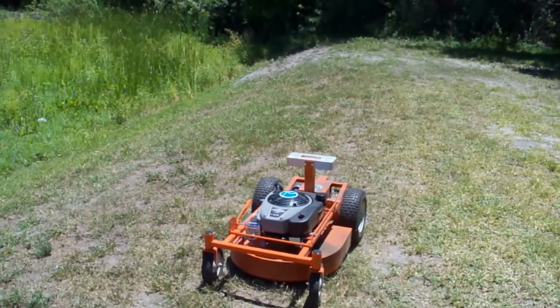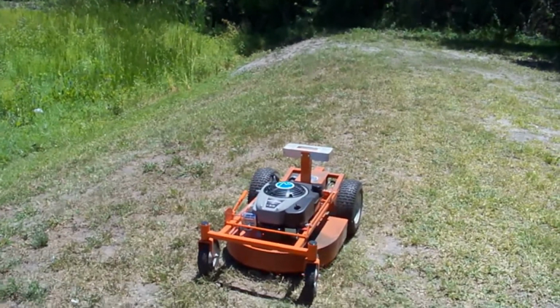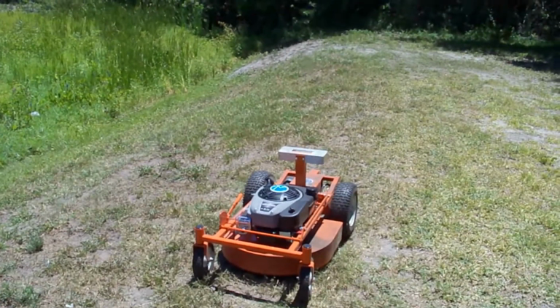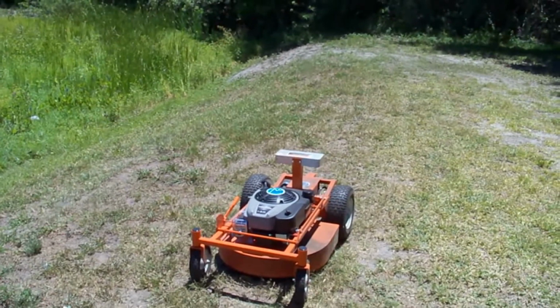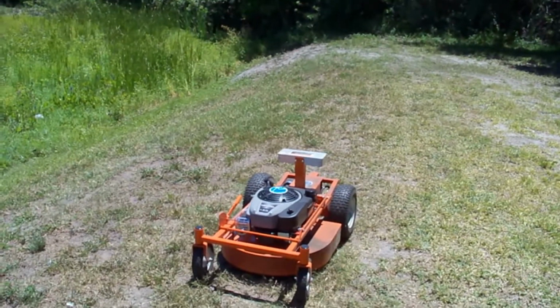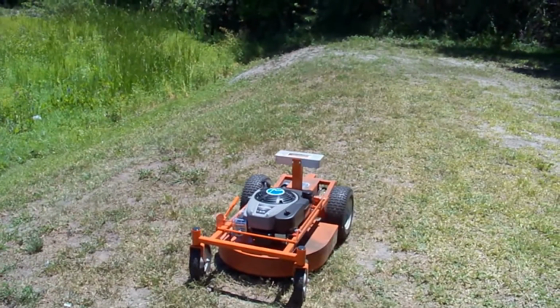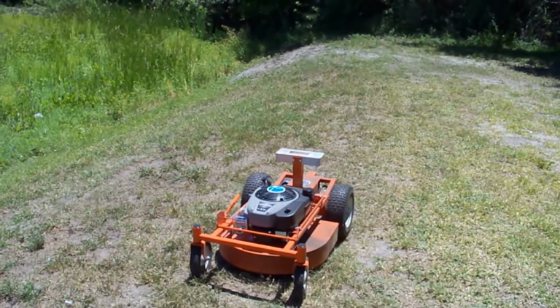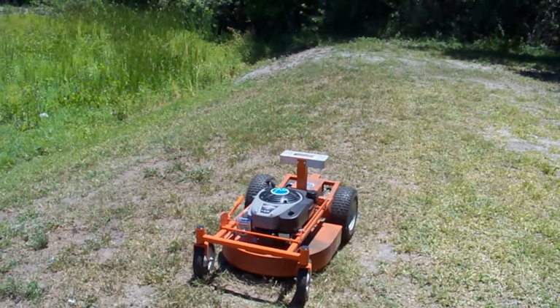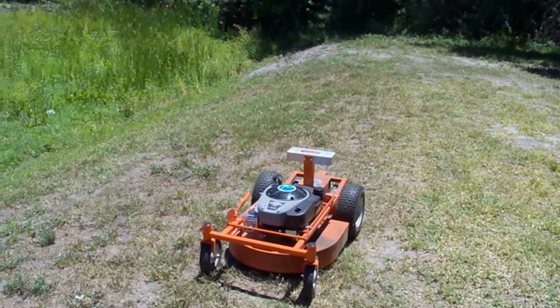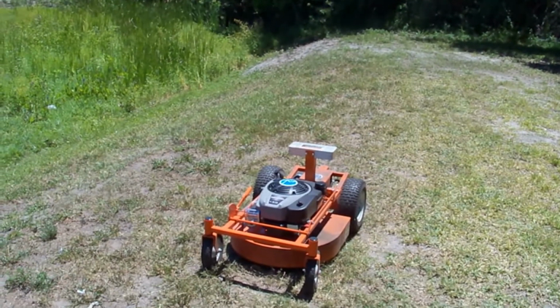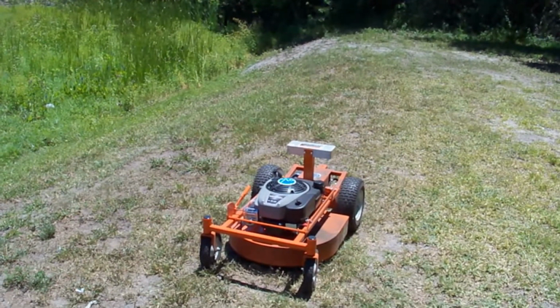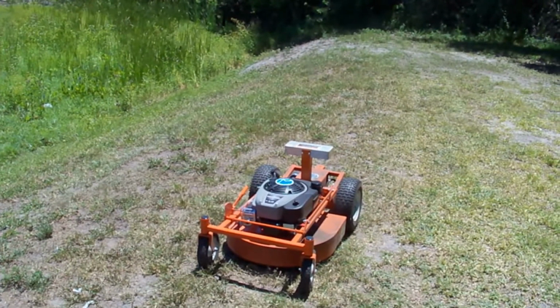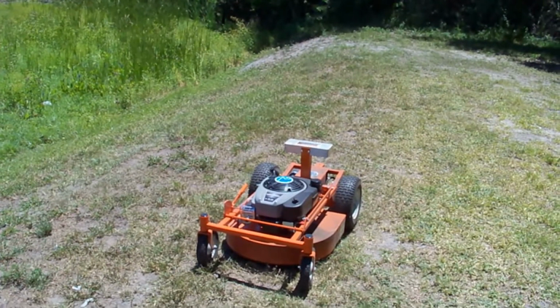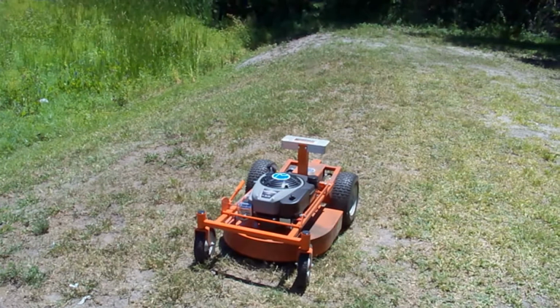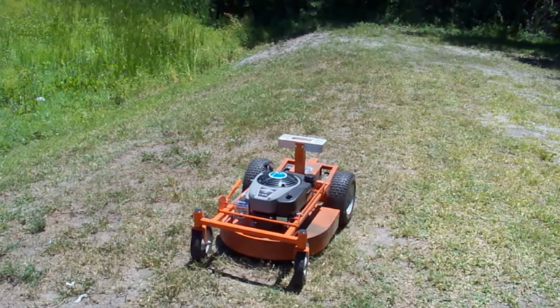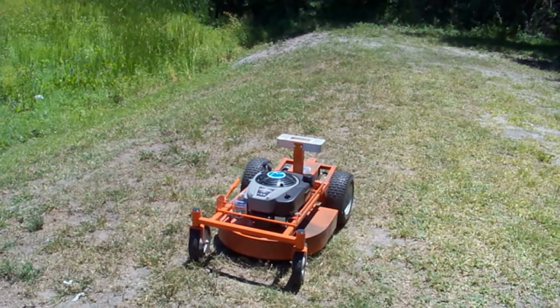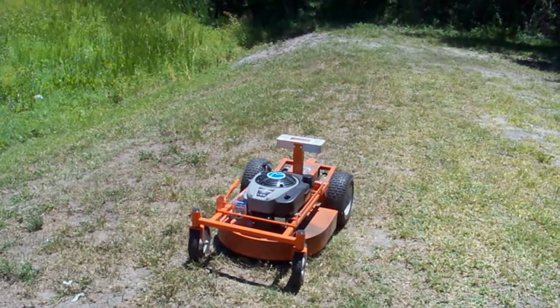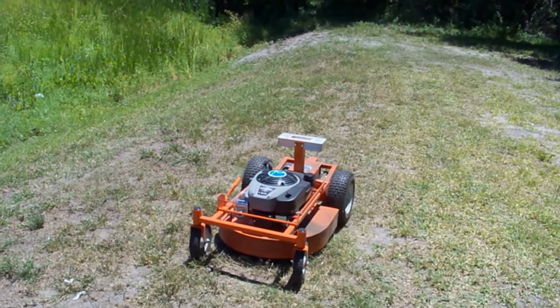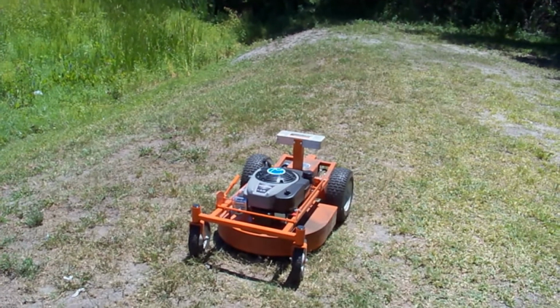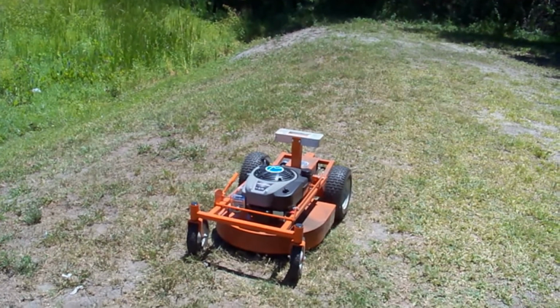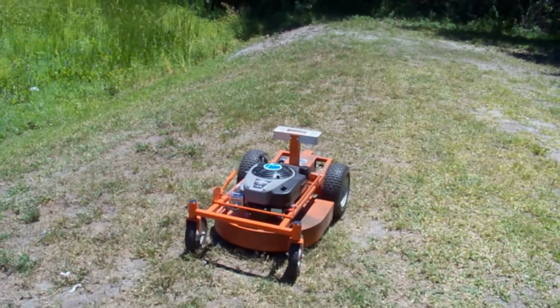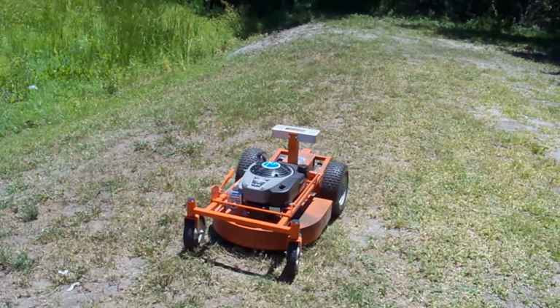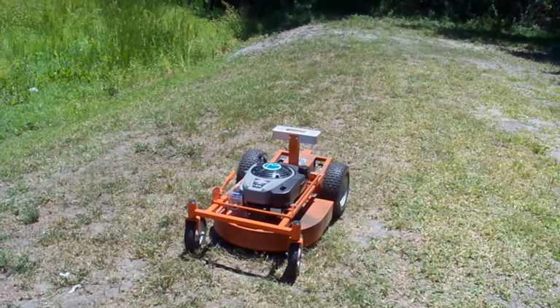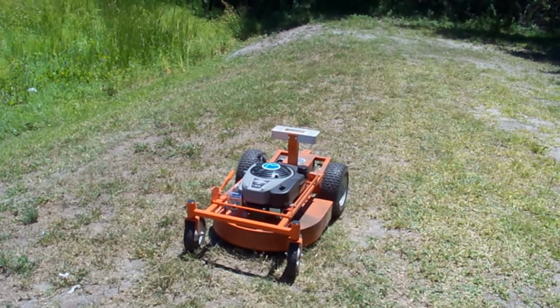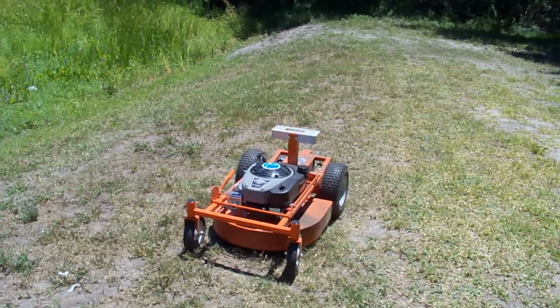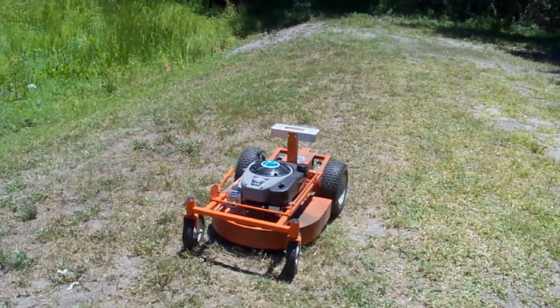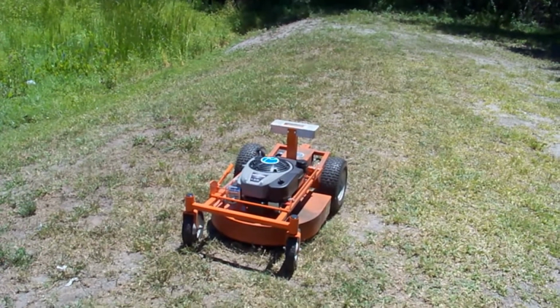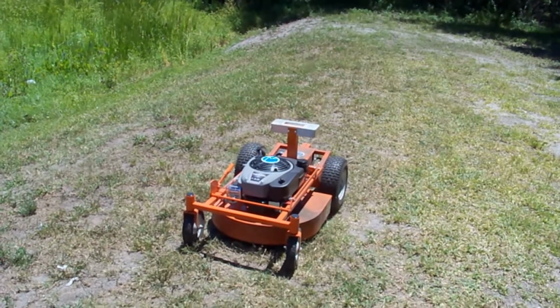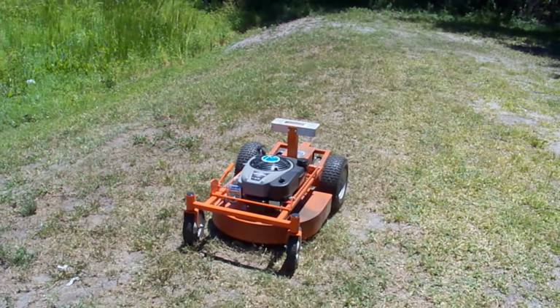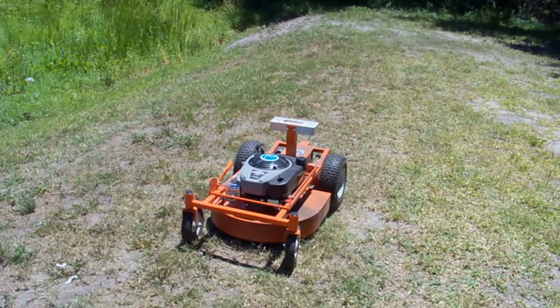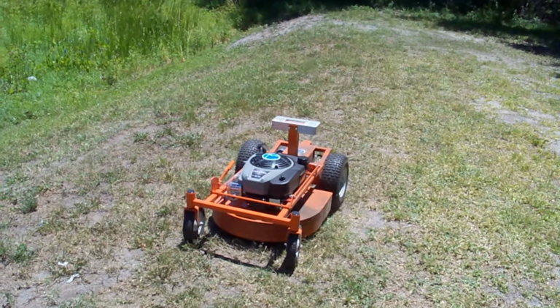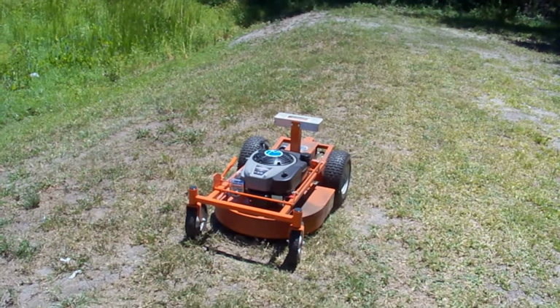Alright, so we're going to be testing it on this pretty steep slope — it's about 30 degrees. That's about what the max is for this unit, so we're really going to be stressing everything to give it a really good test.